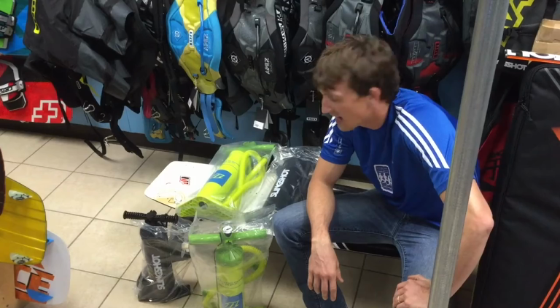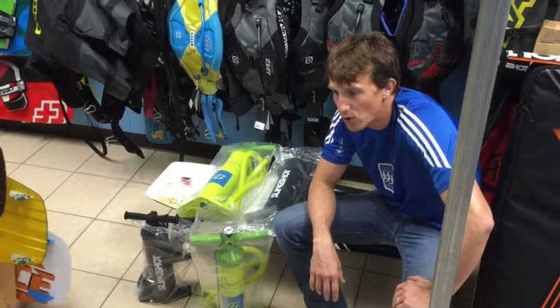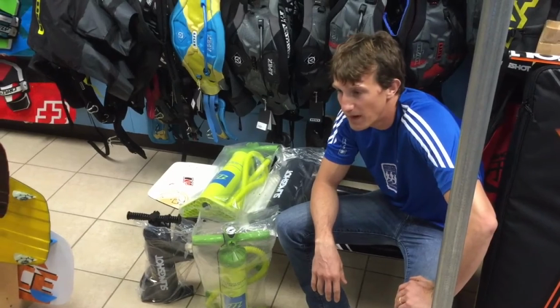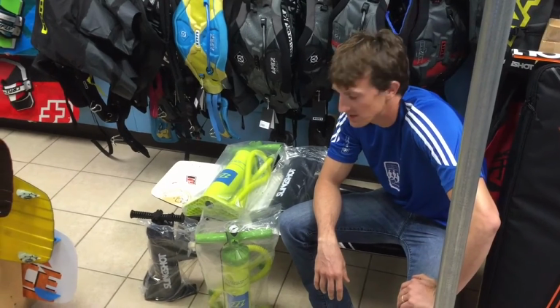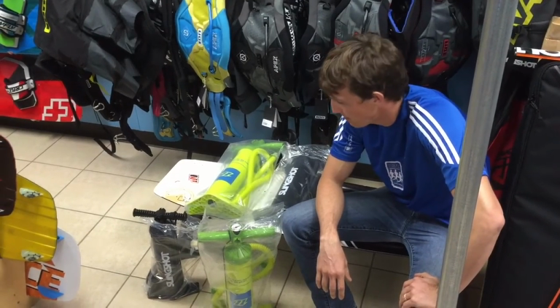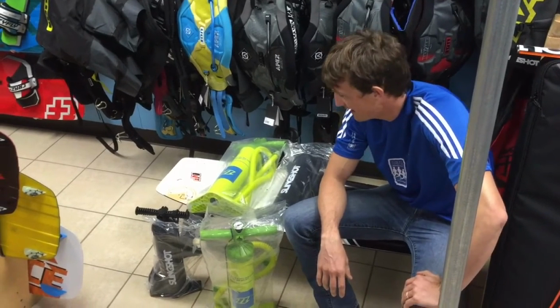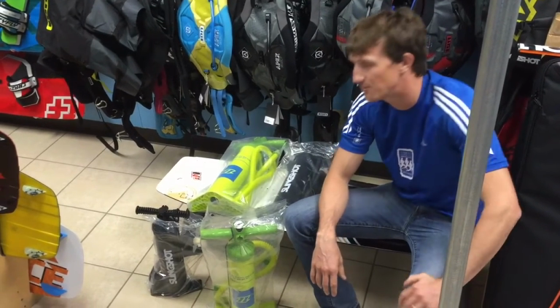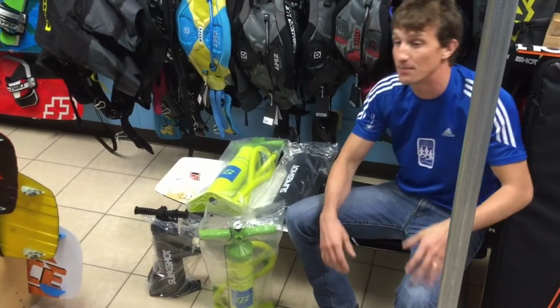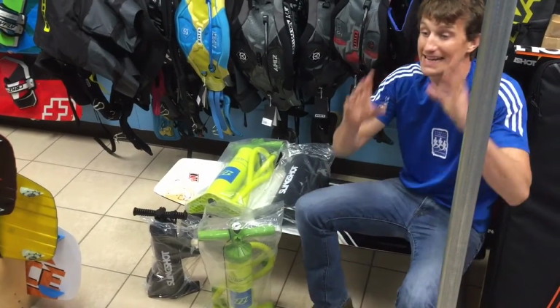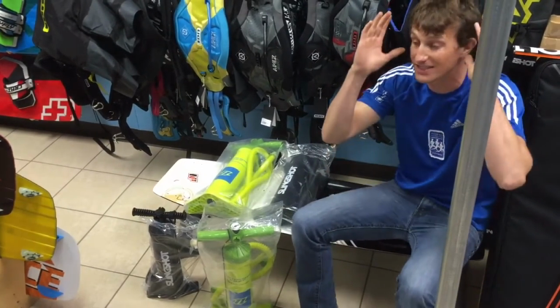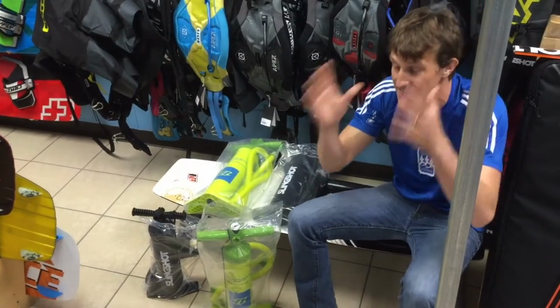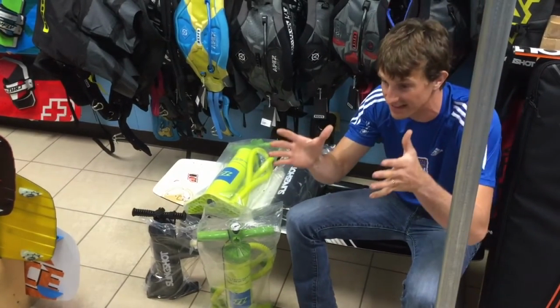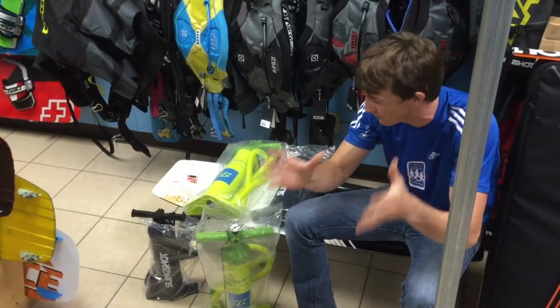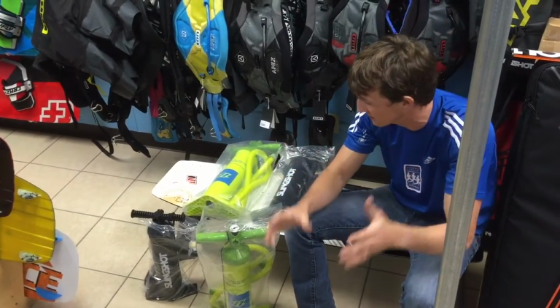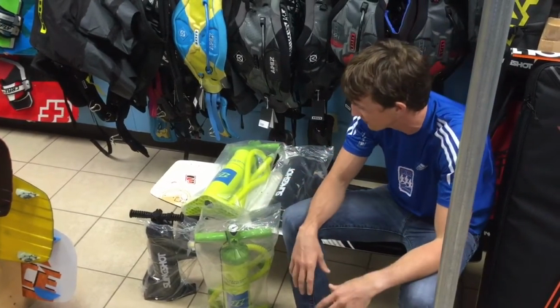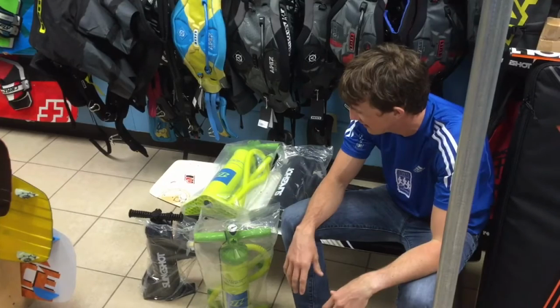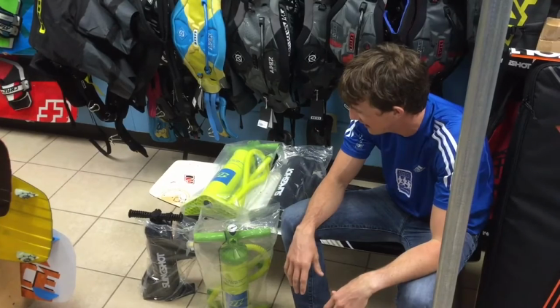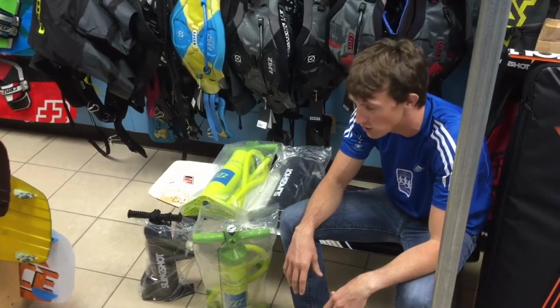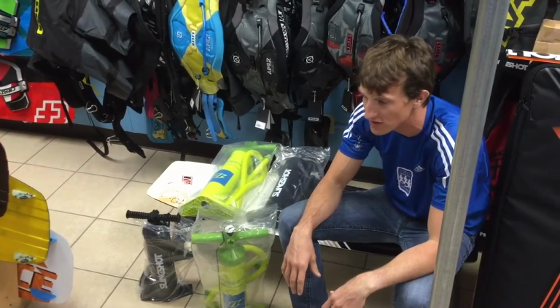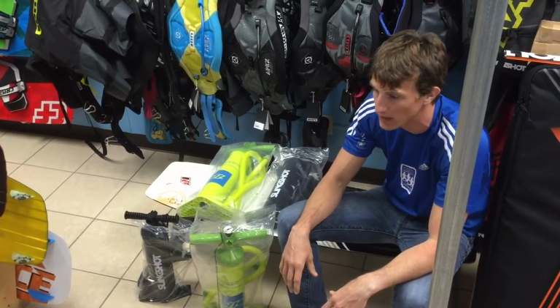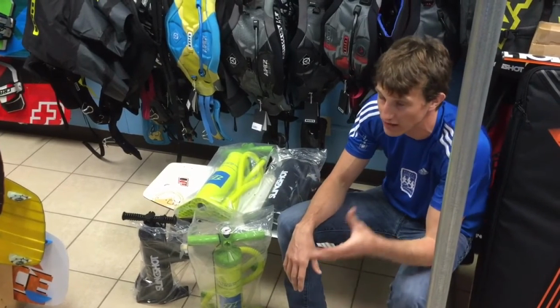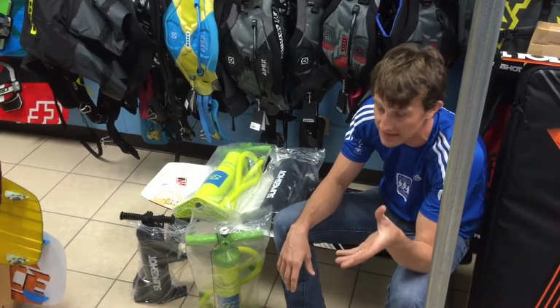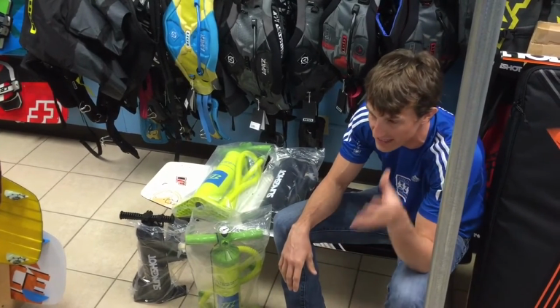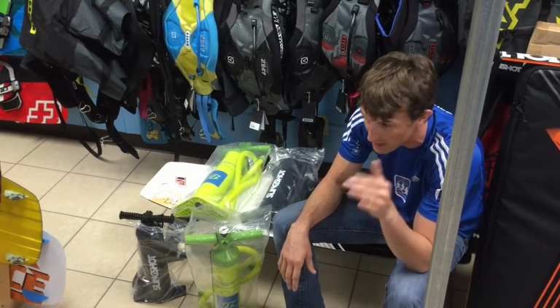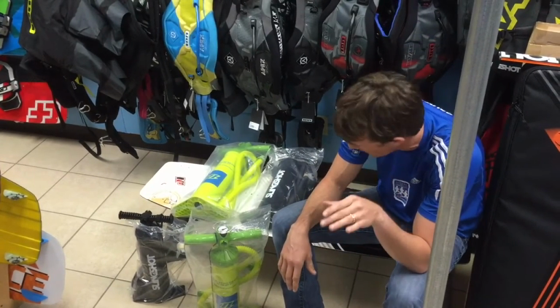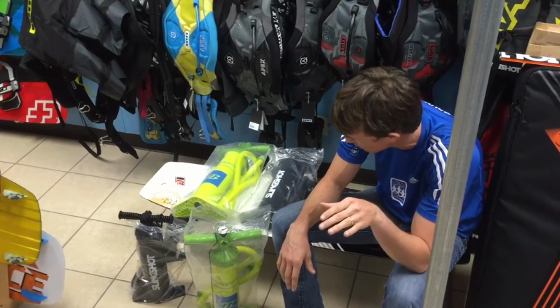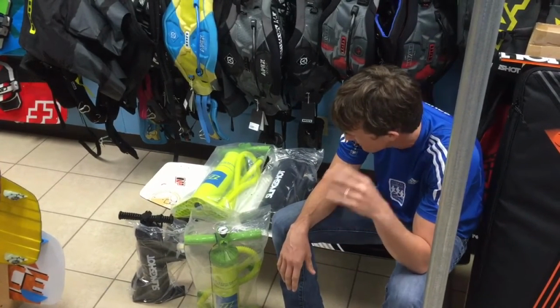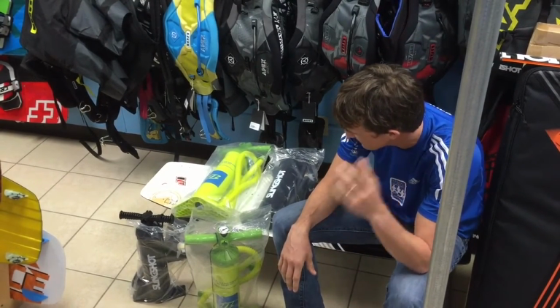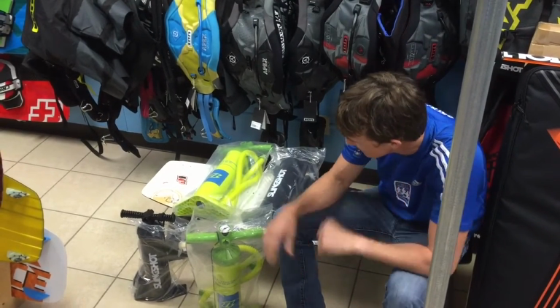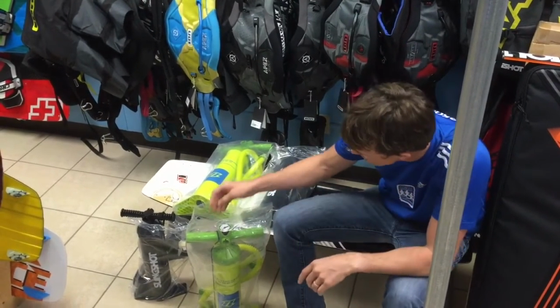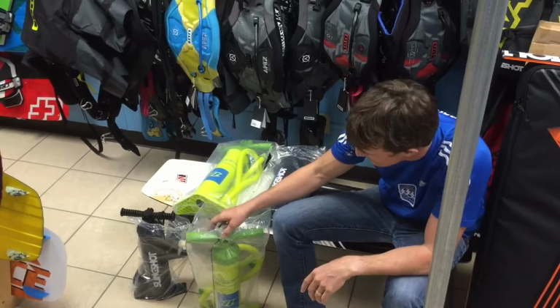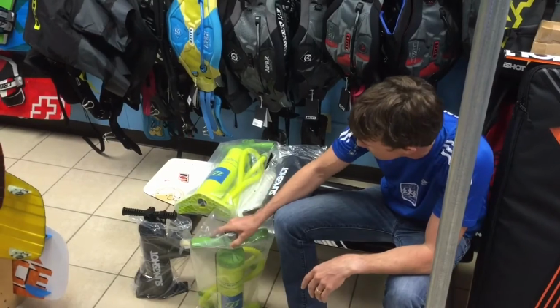Kiteboarding pumps — pumping kites is a pain in the butt, it just is, it's a fact of life. We try and use a compressor or a compressed air tank as much as possible, but sometimes you just end up pumping.